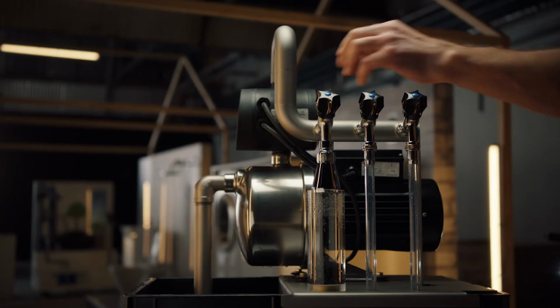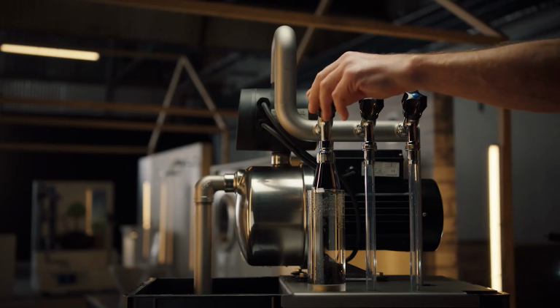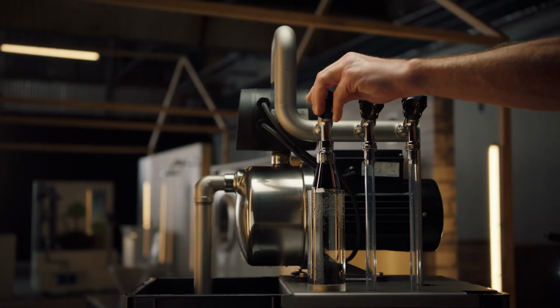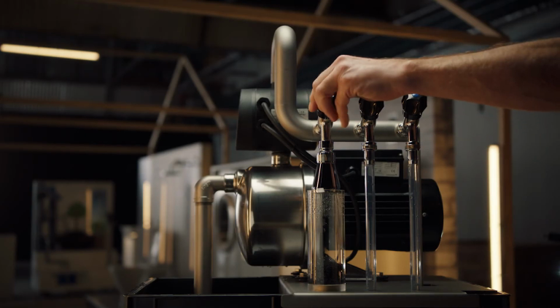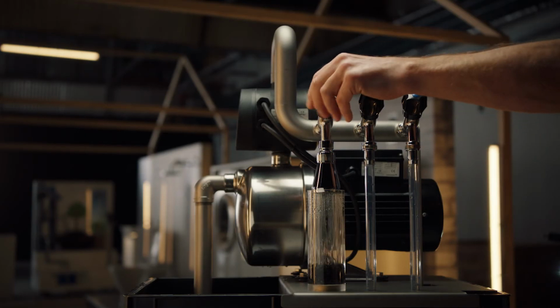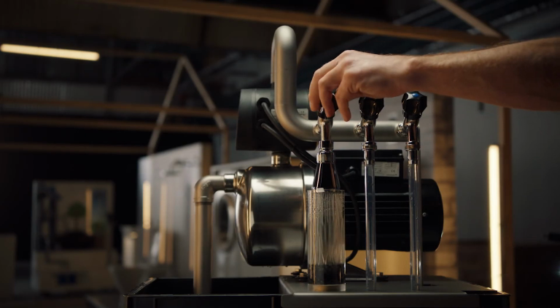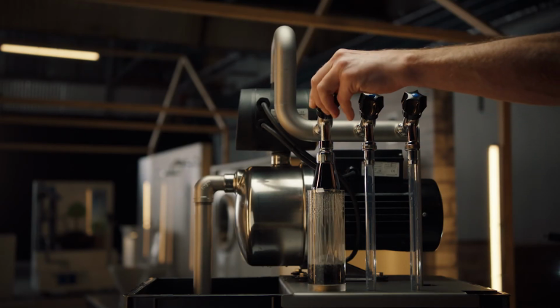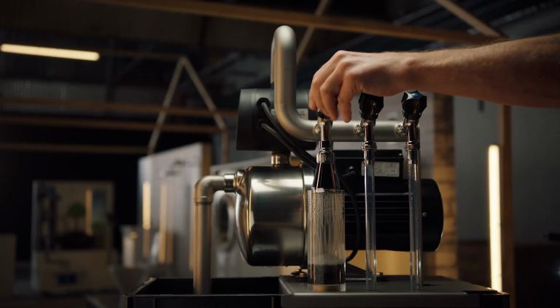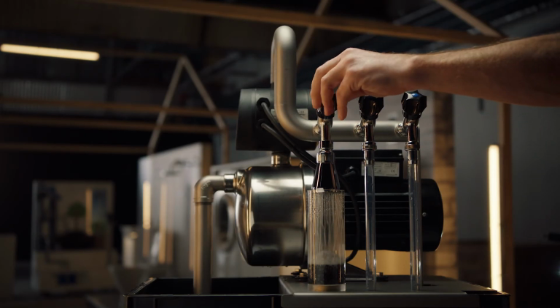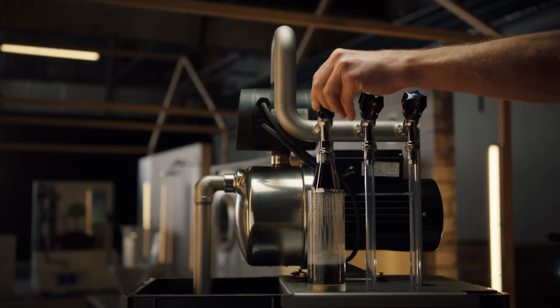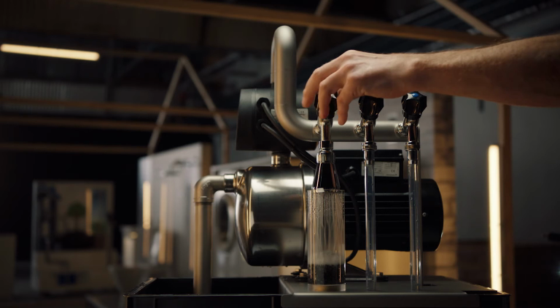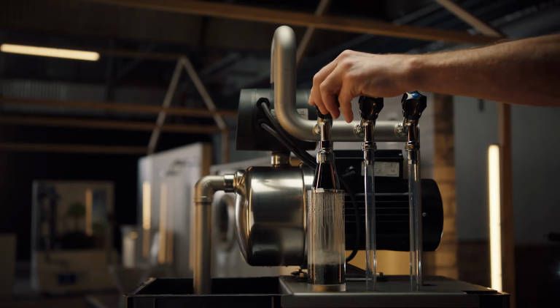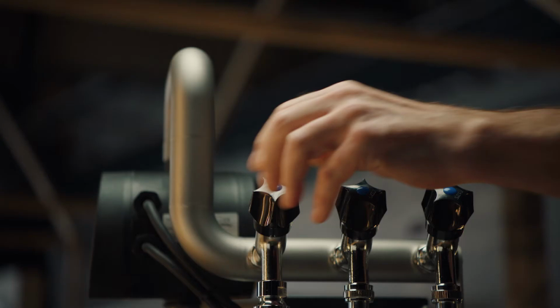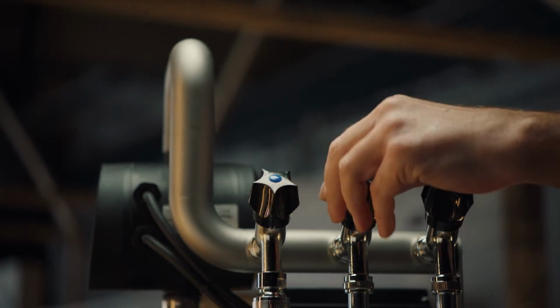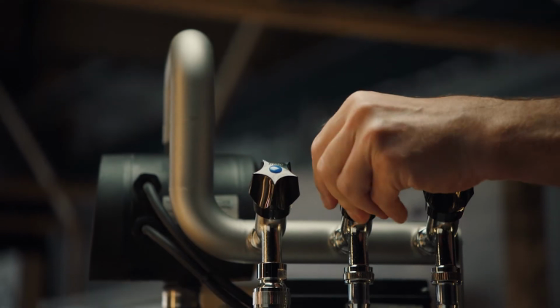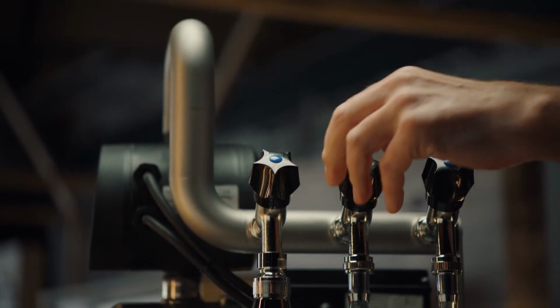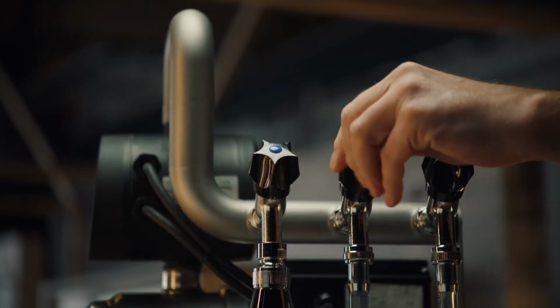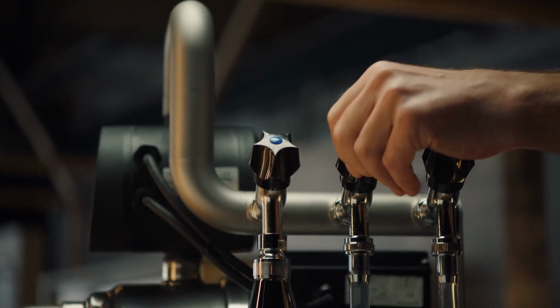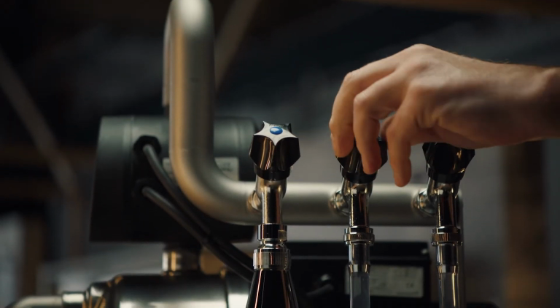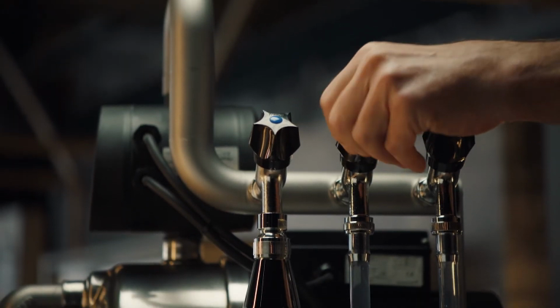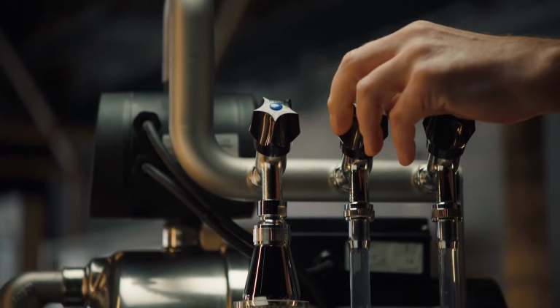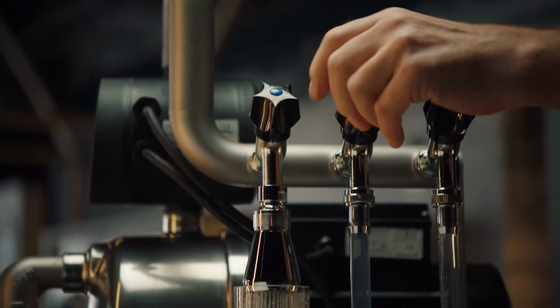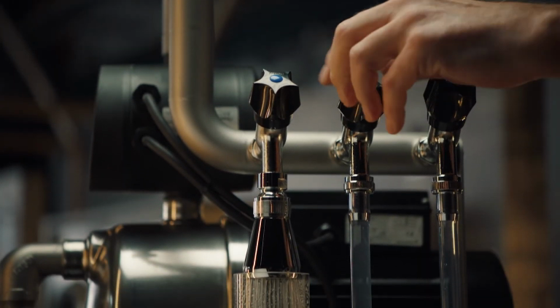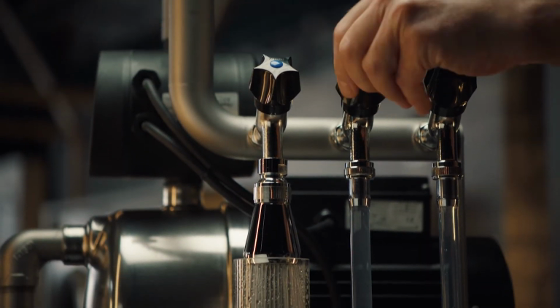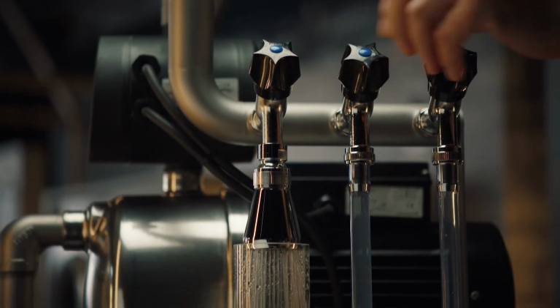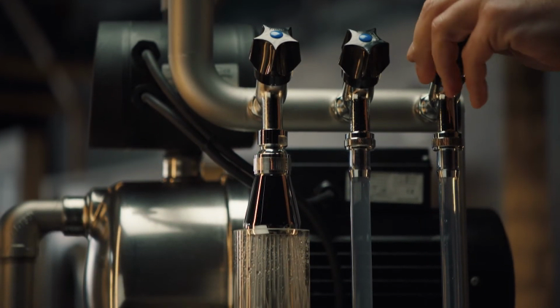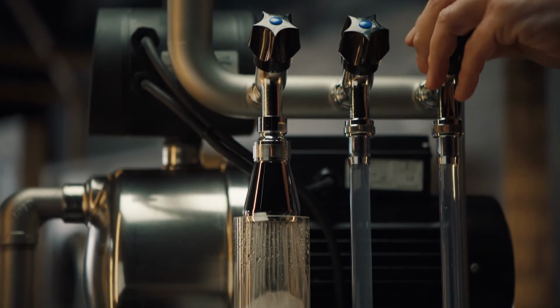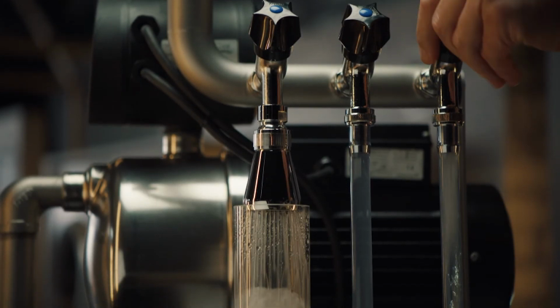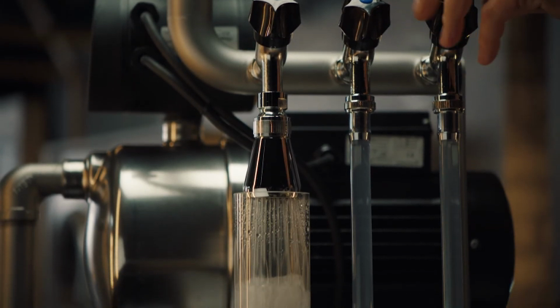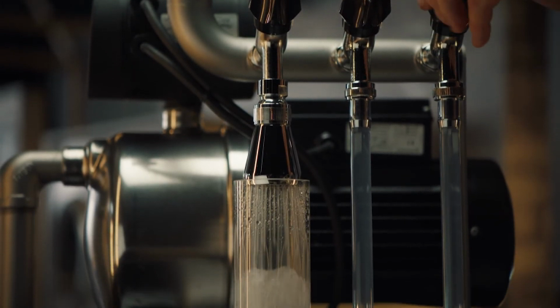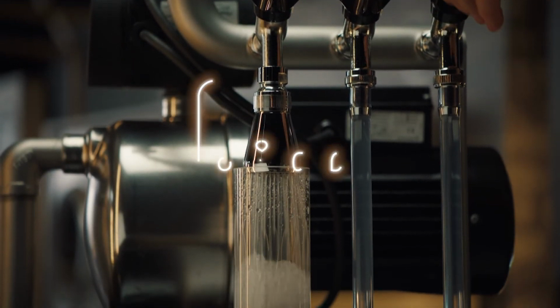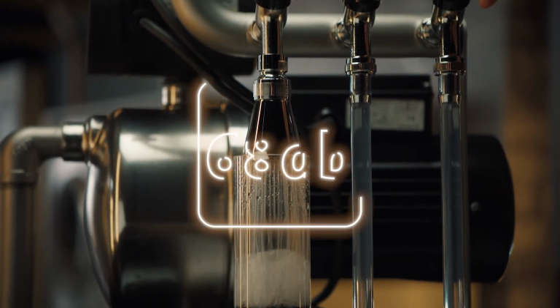Here we have a traditional booster pump with a fan-cooled motor. As you can hear, it is quite noisy. In fact, the noise level is up to 68 decibels.